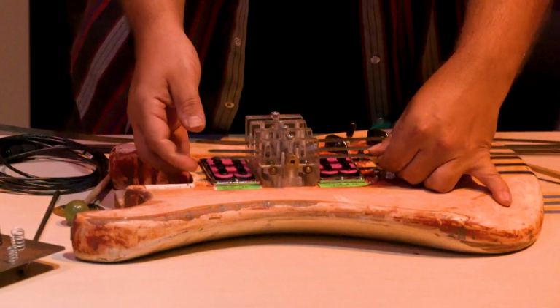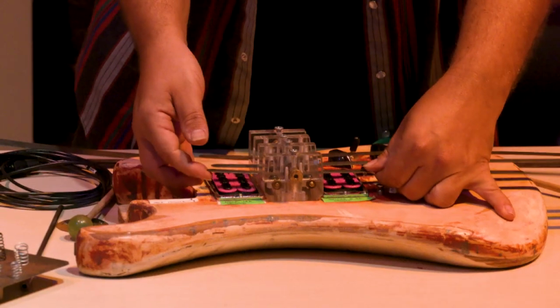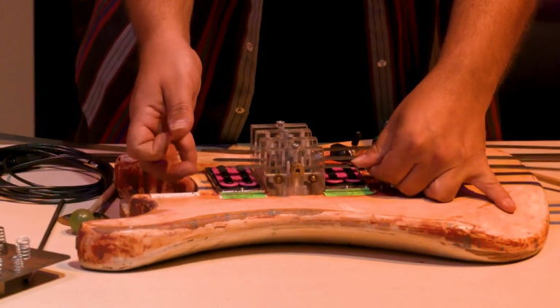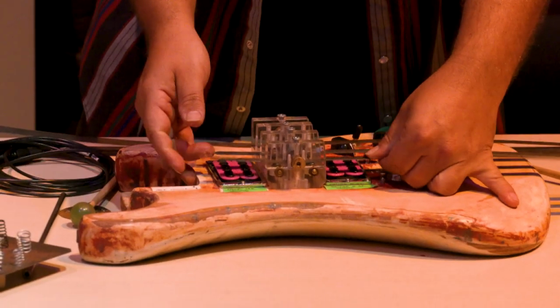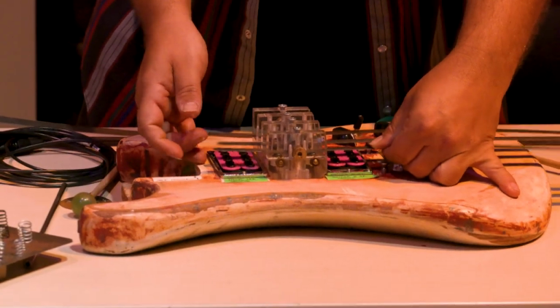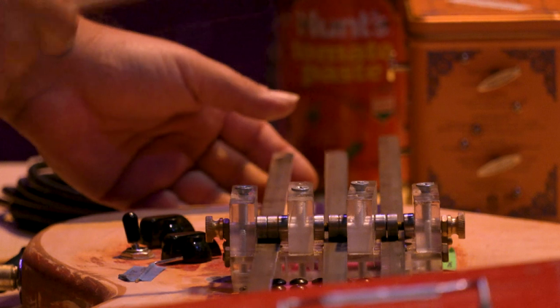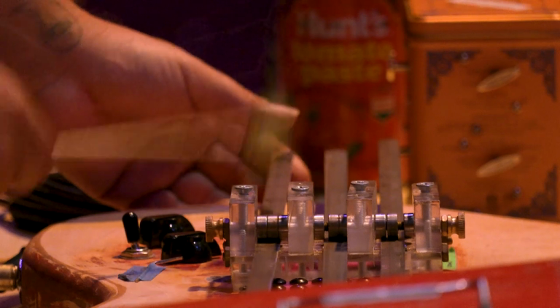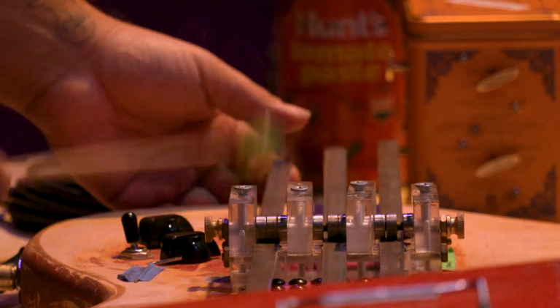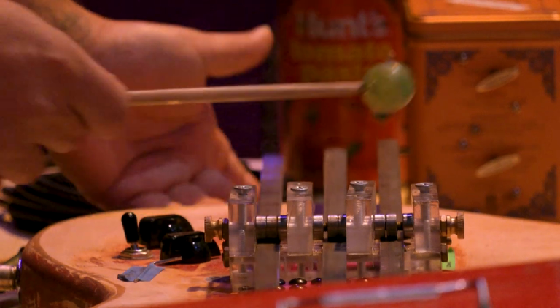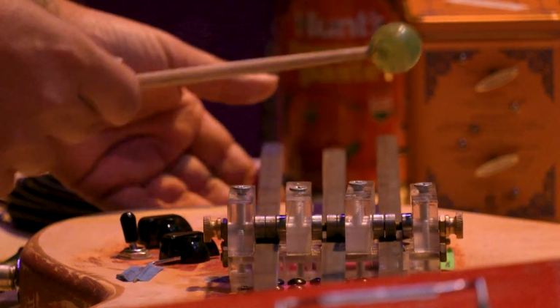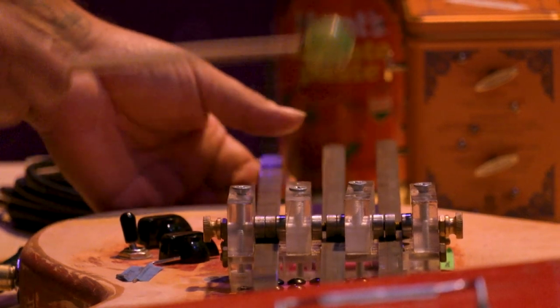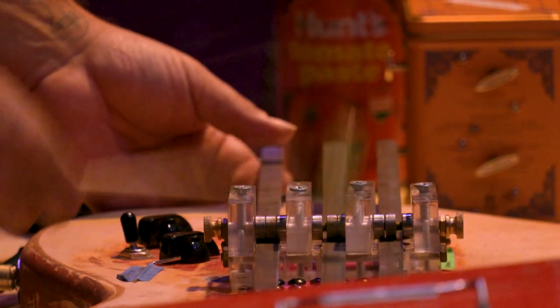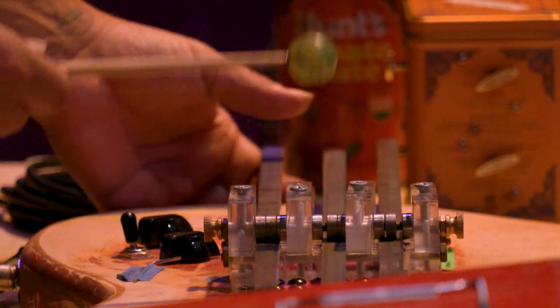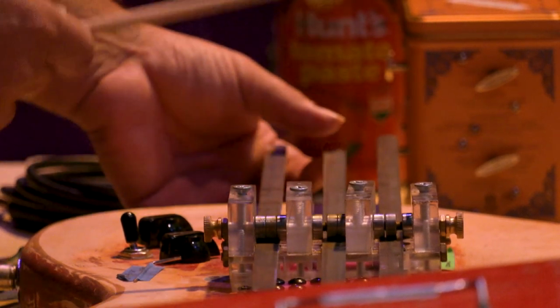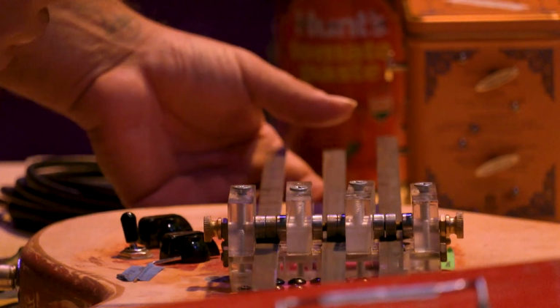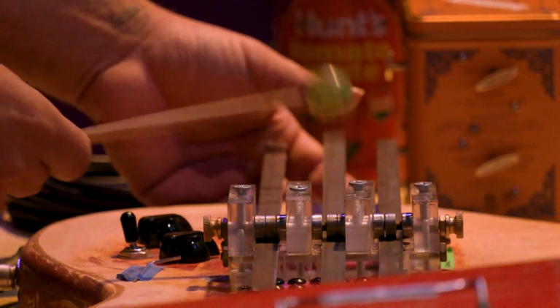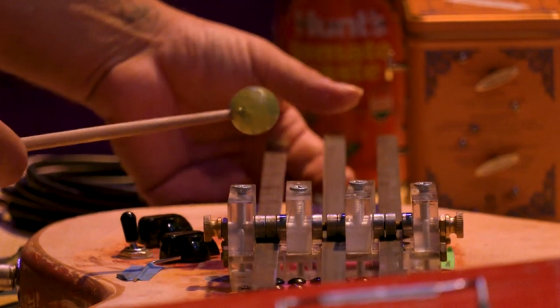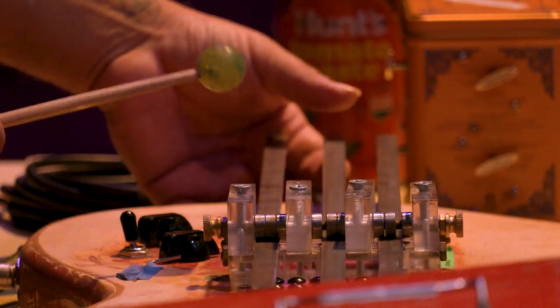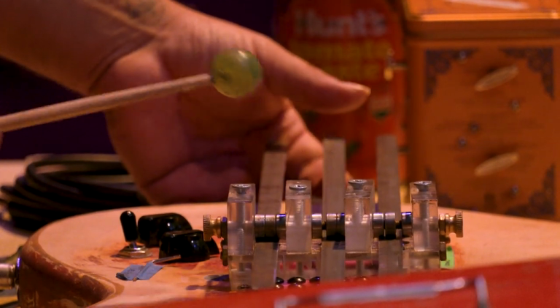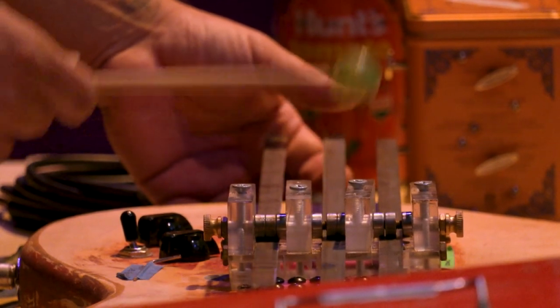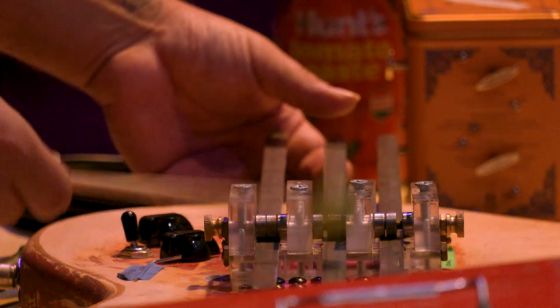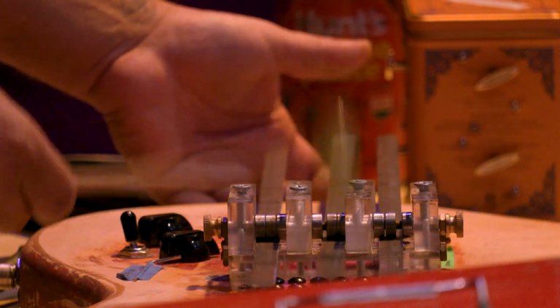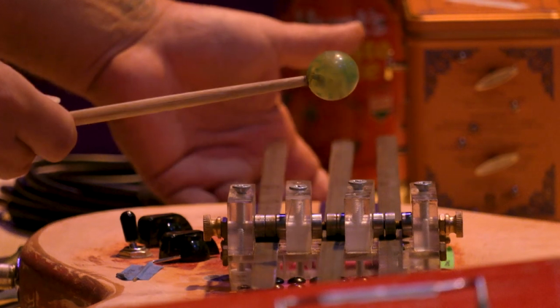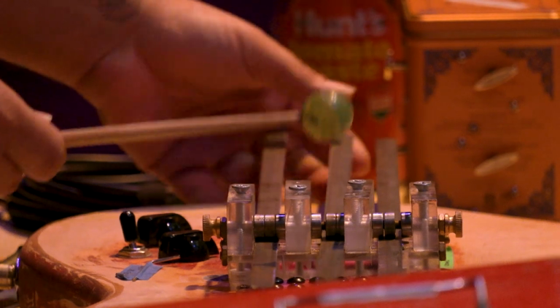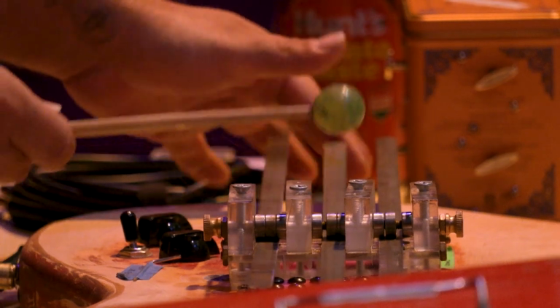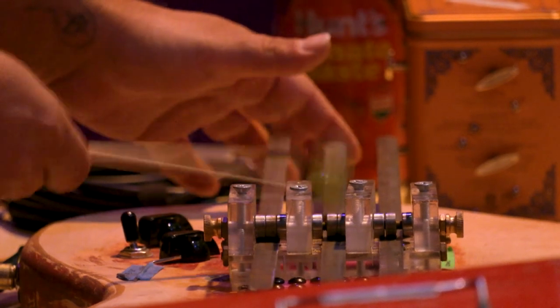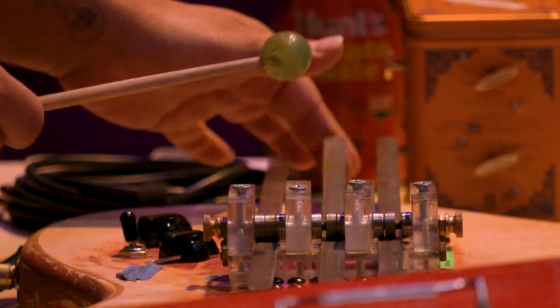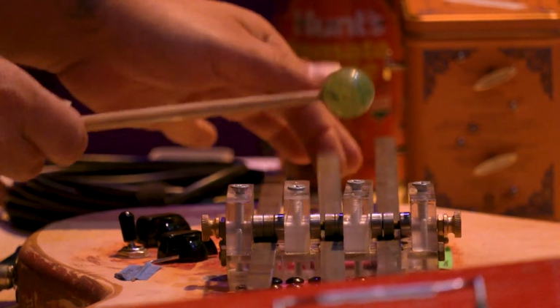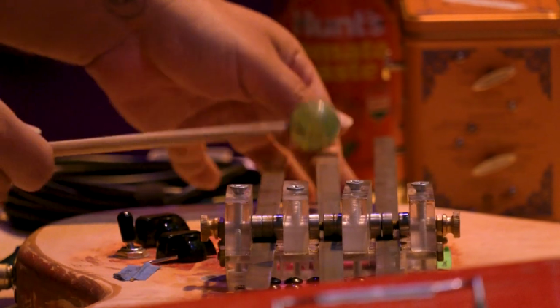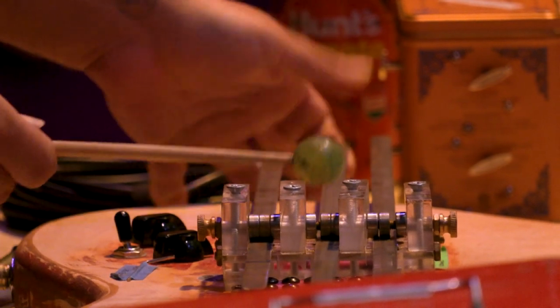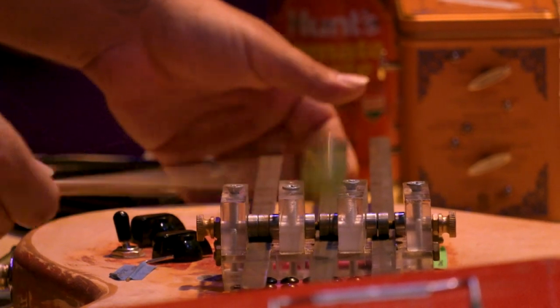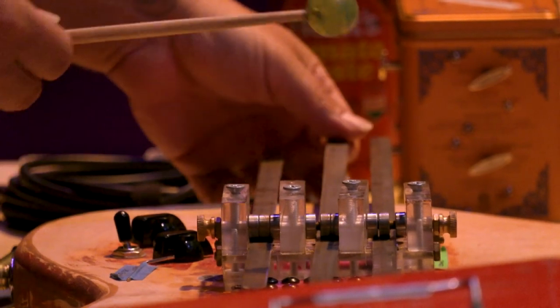When I was a little kid I used to like to take stuff apart and then try to put it back together, which usually meant I created something new. I've been building my own instruments for about 20 odd years.